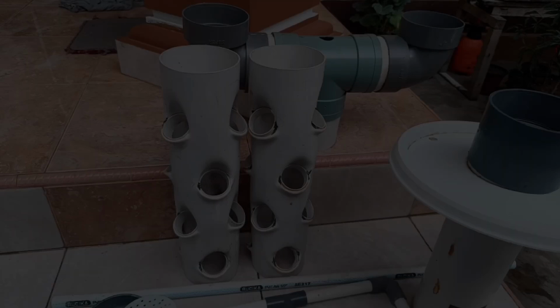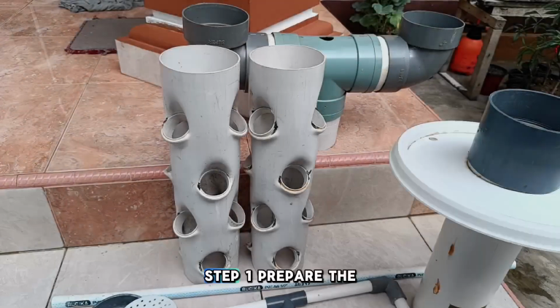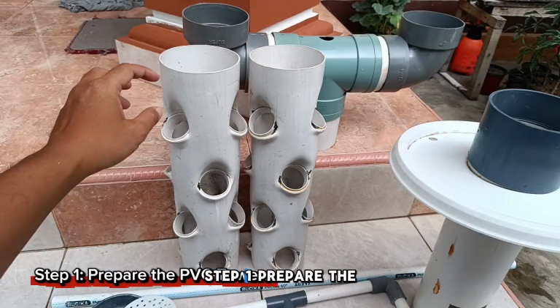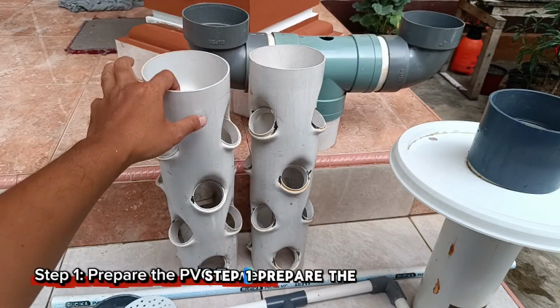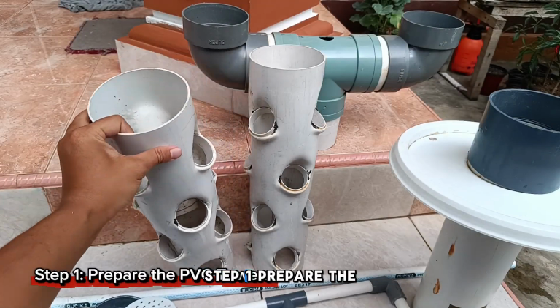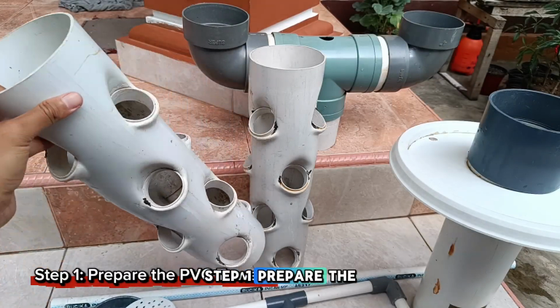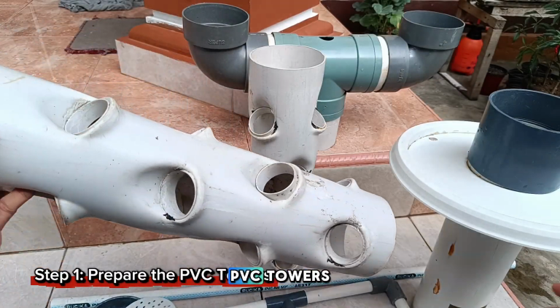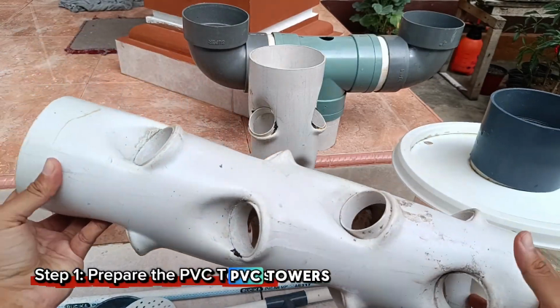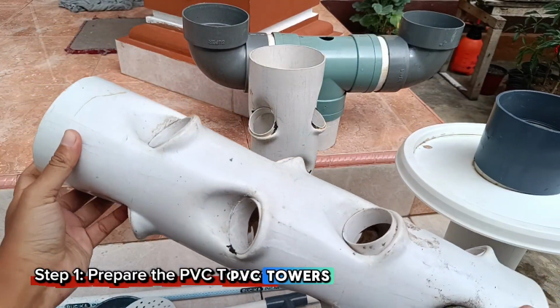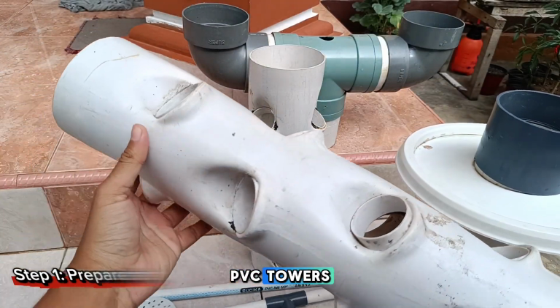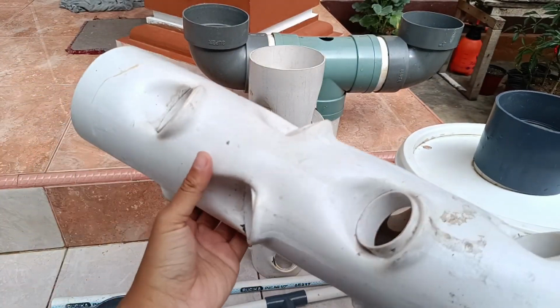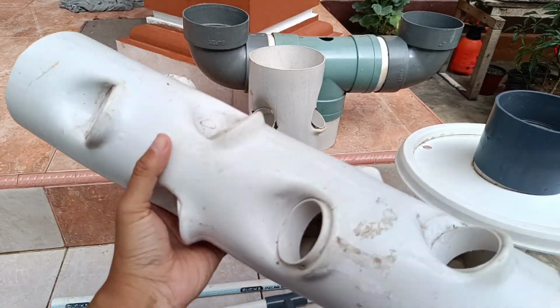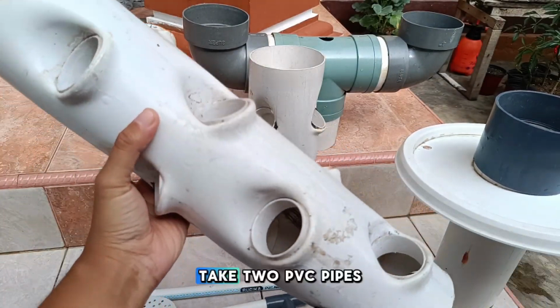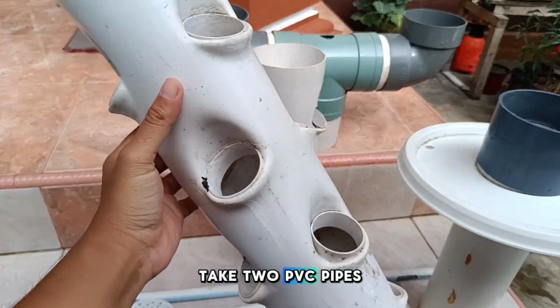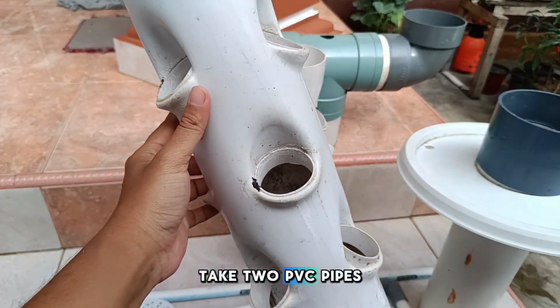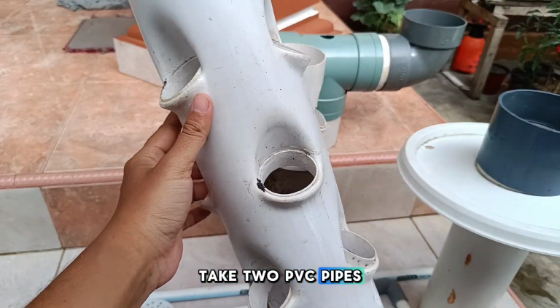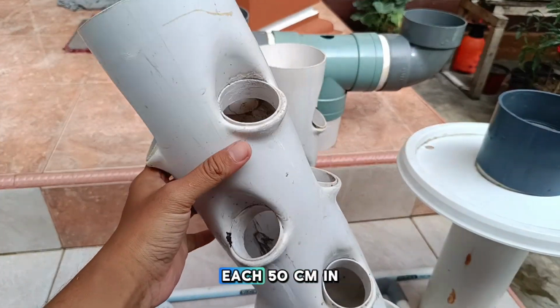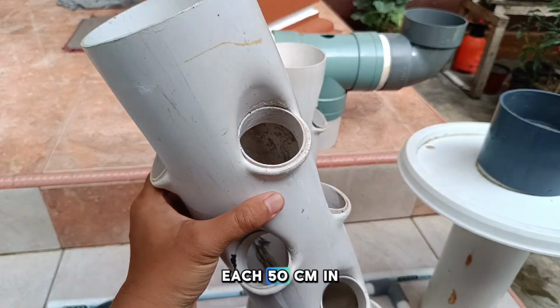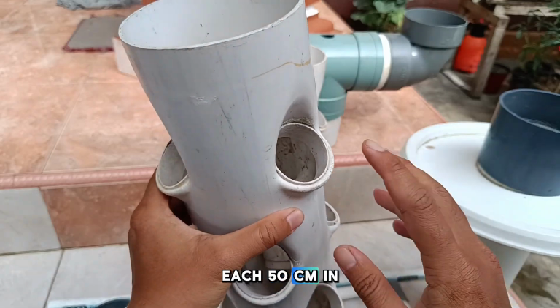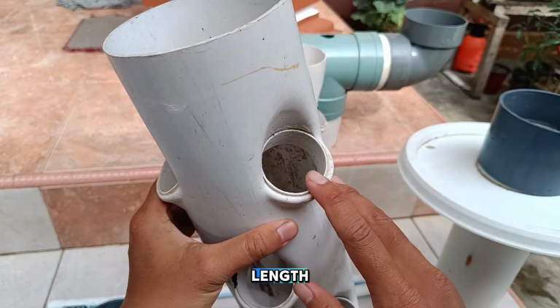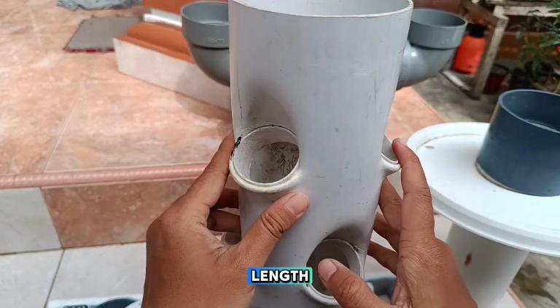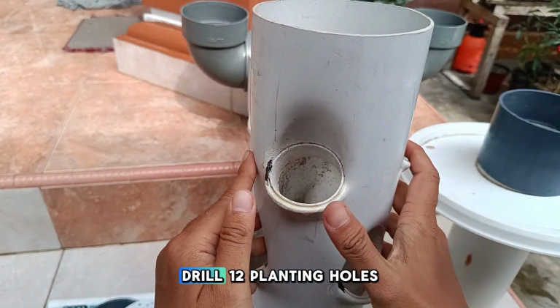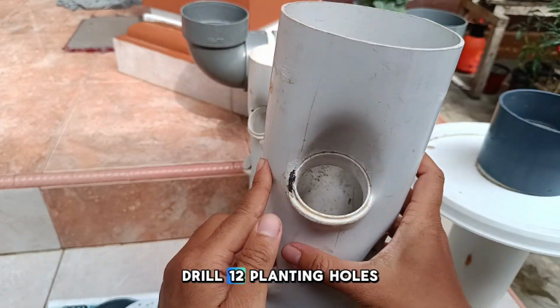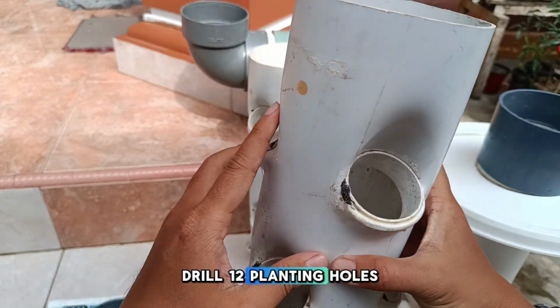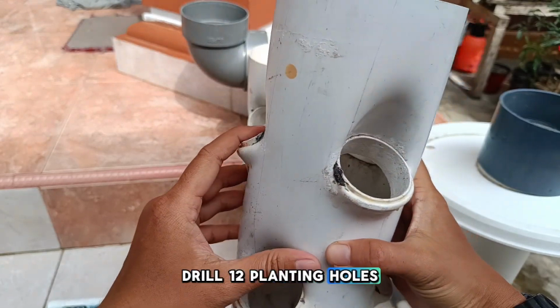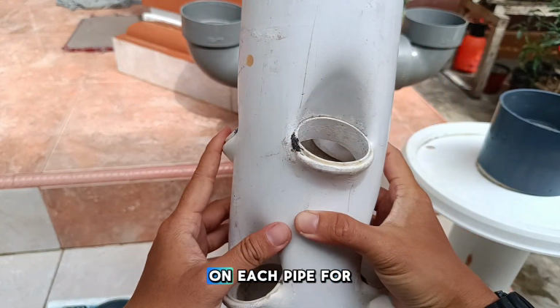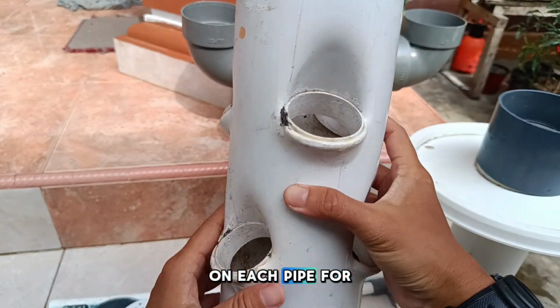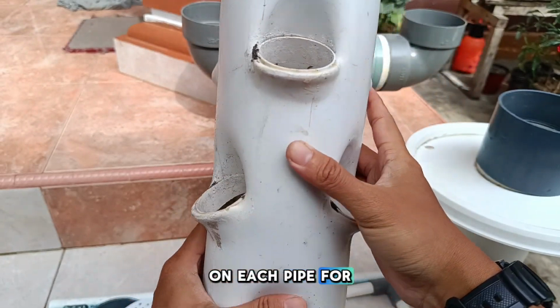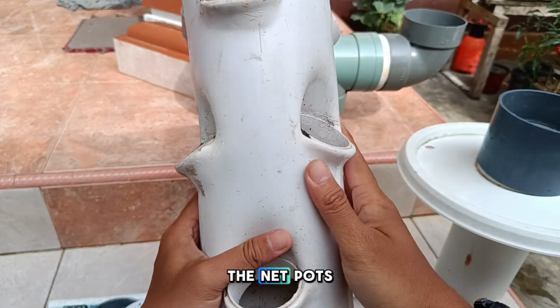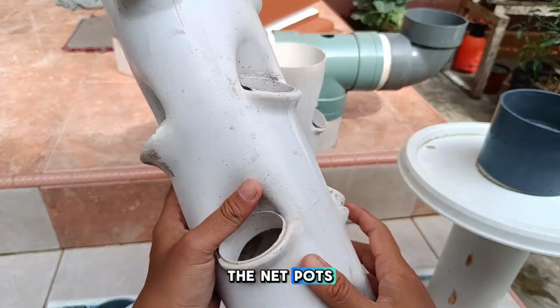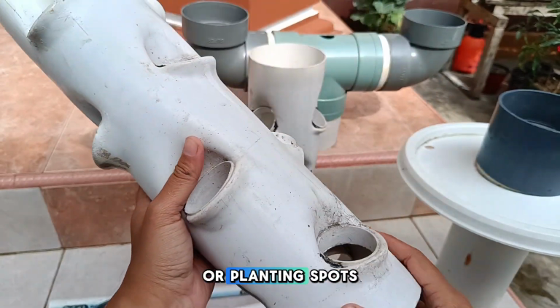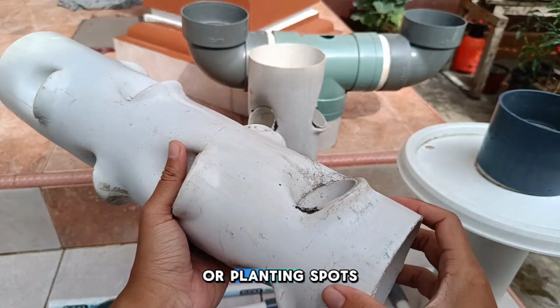Step 1: Prepare the PVC towers. Take two PVC pipes, each 50 cm in length. Drill 12 planting holes on each pipe for the net pots or planting spots.